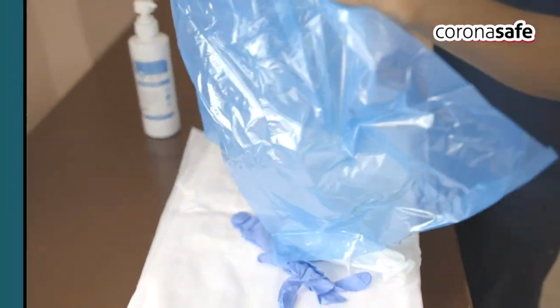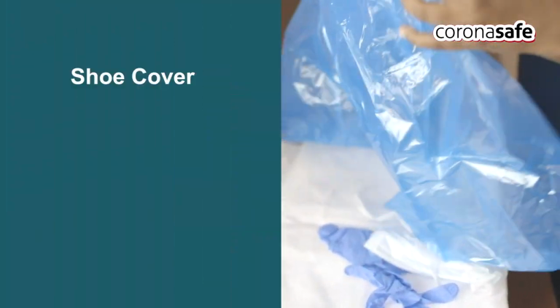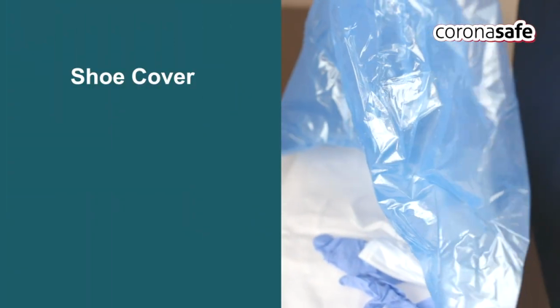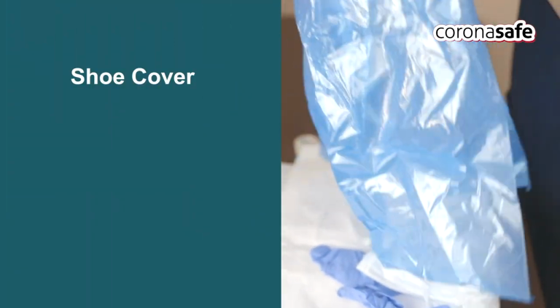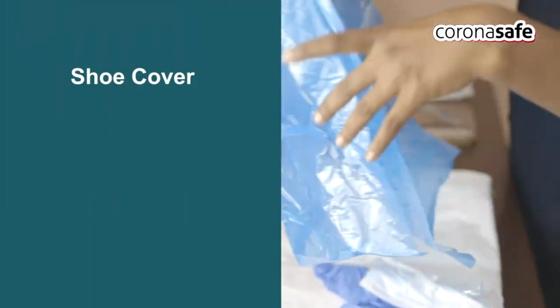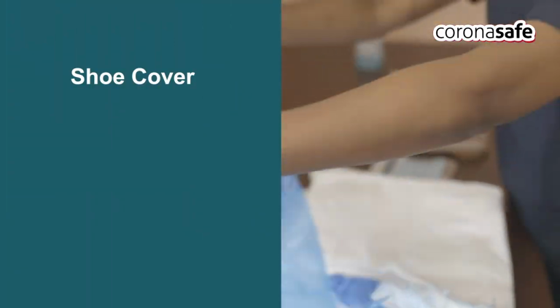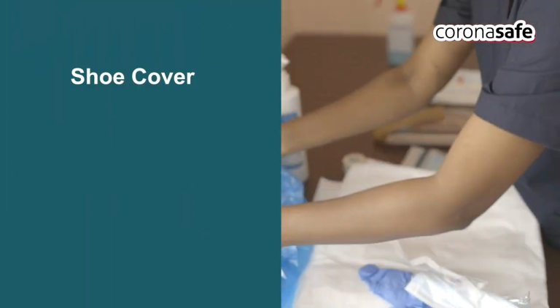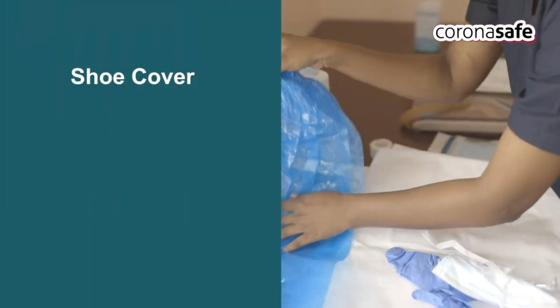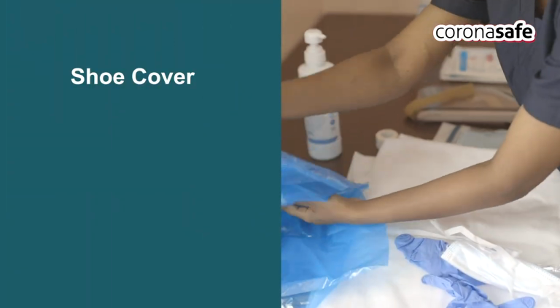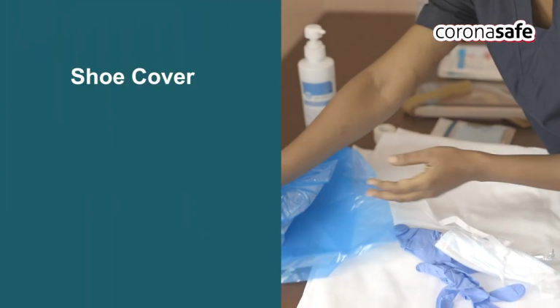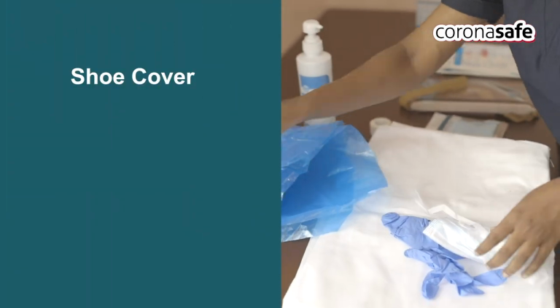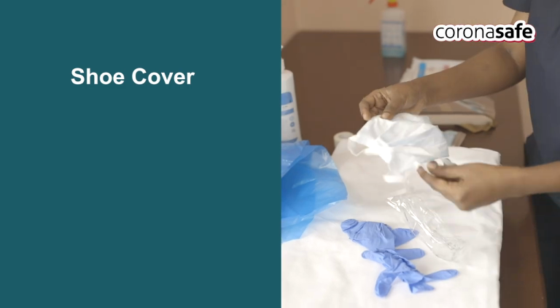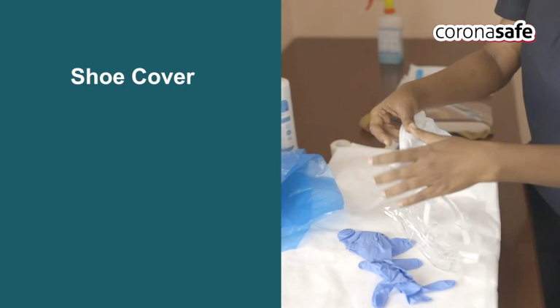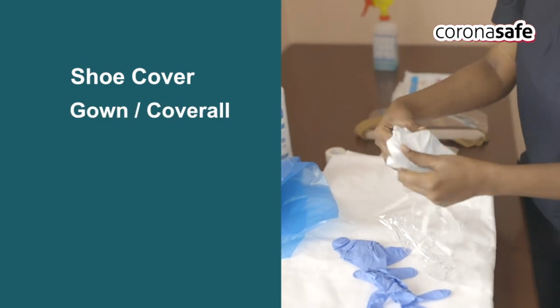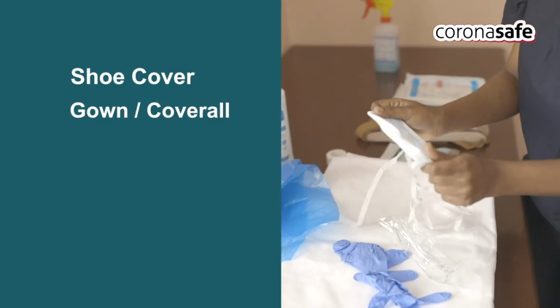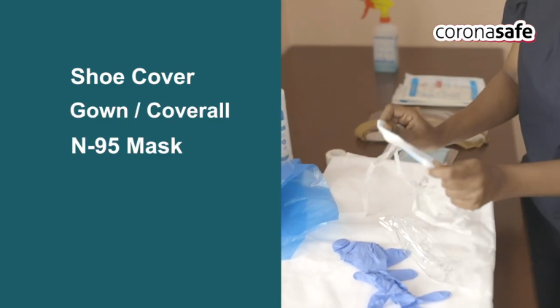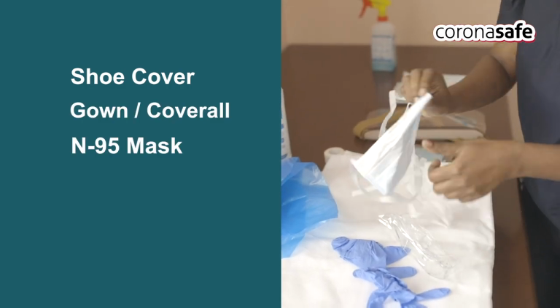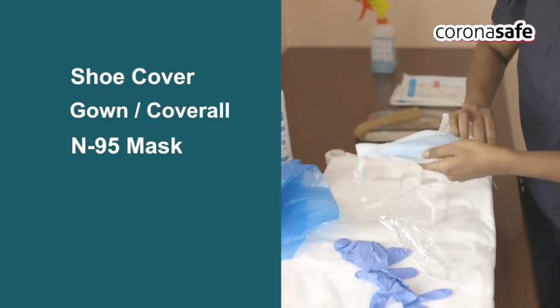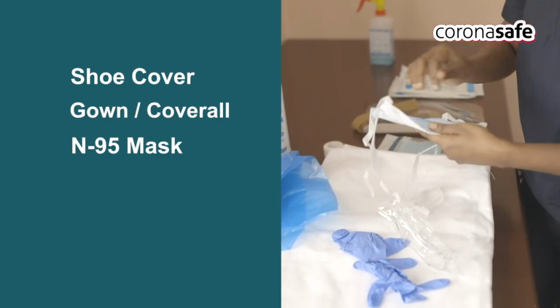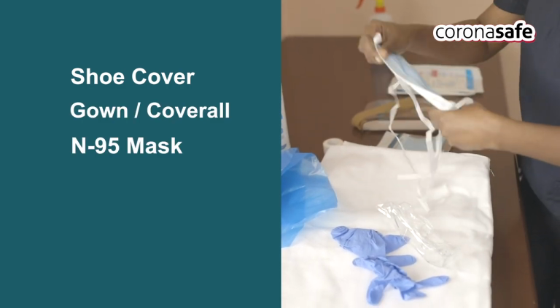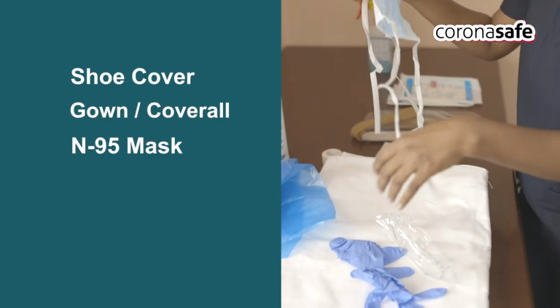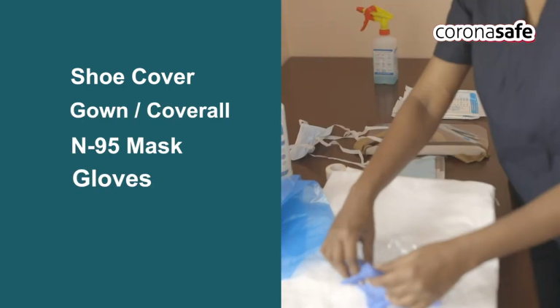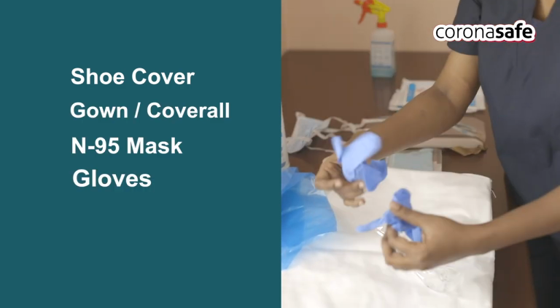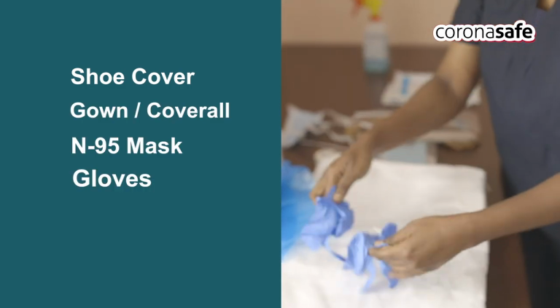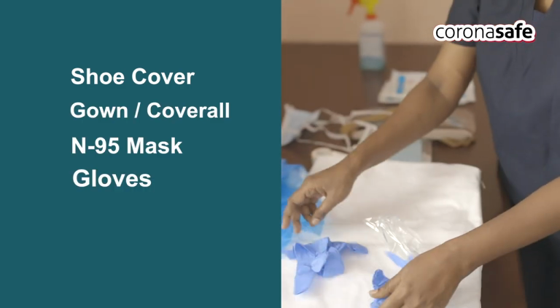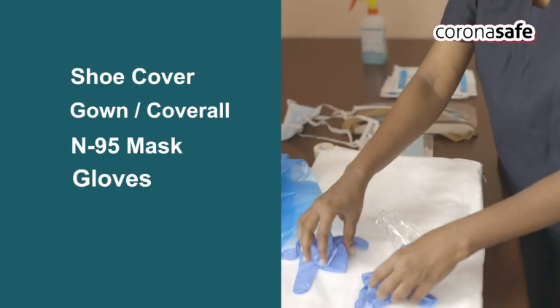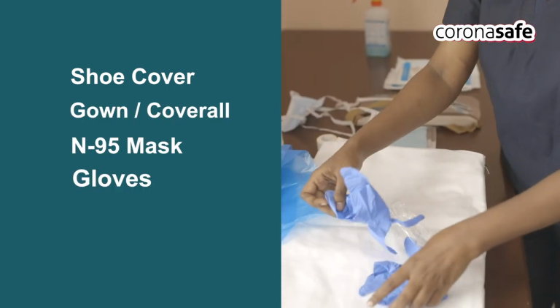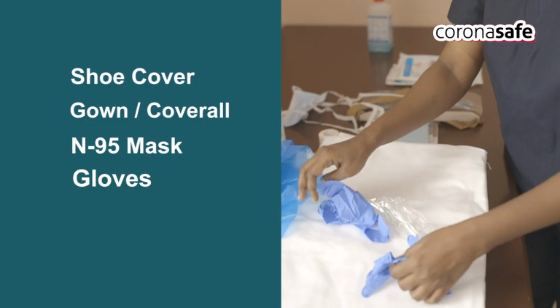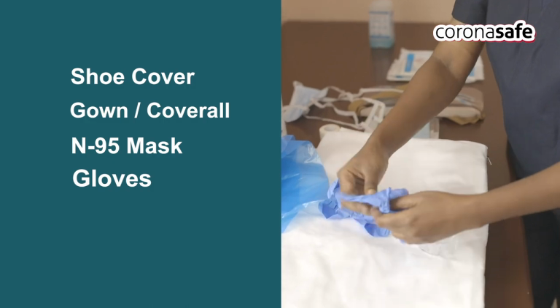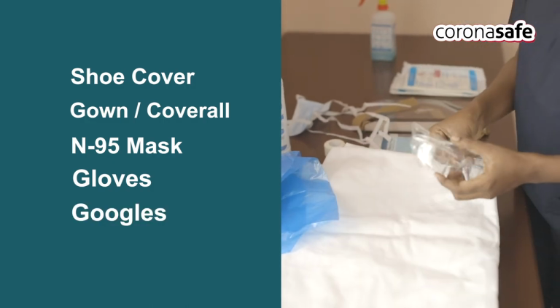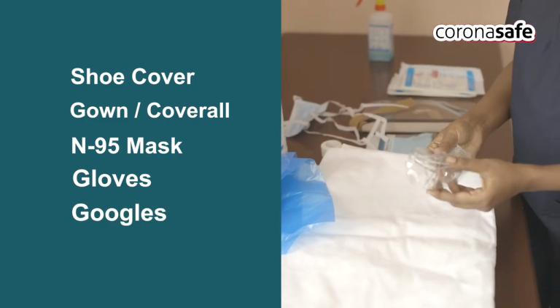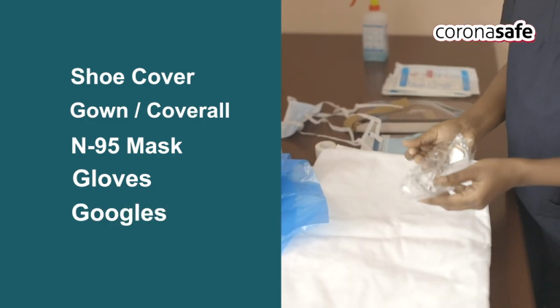The PPE kit components include: impermeable shoe covers — check for any damage; coverall; N95 triple layer mask; a pair of gloves; and goggles.